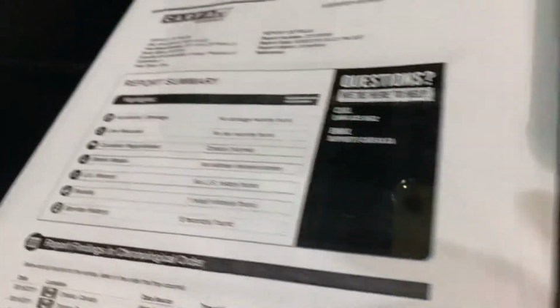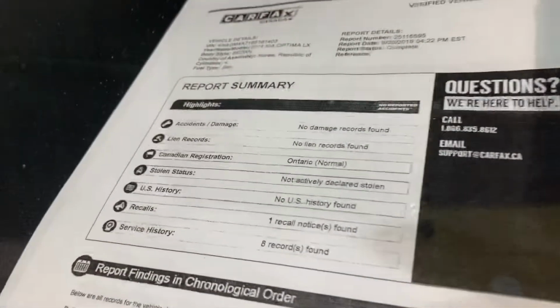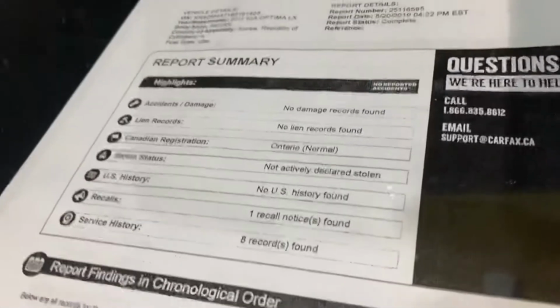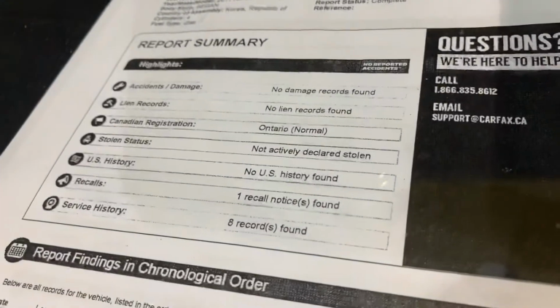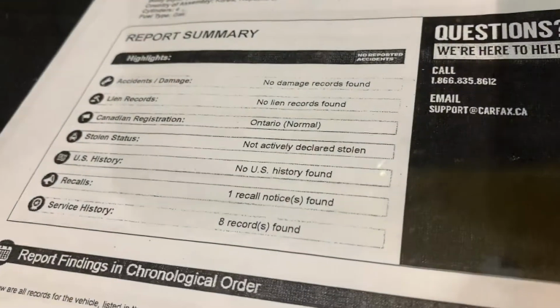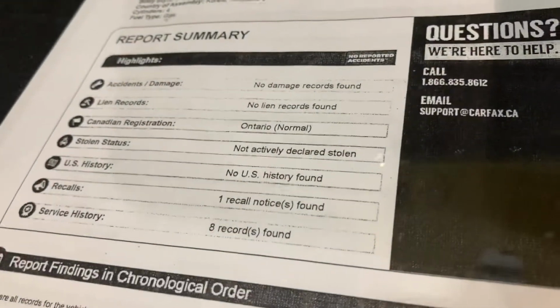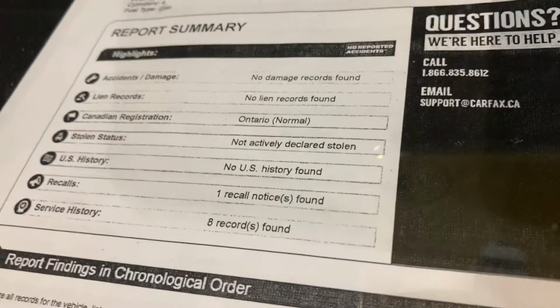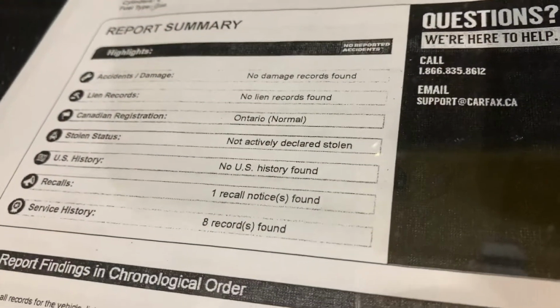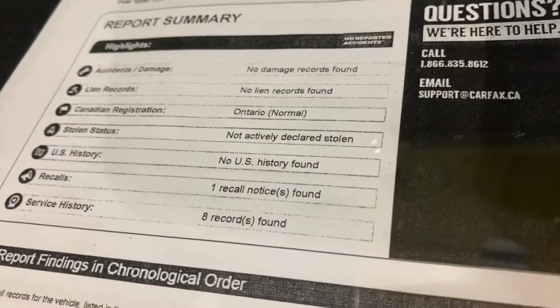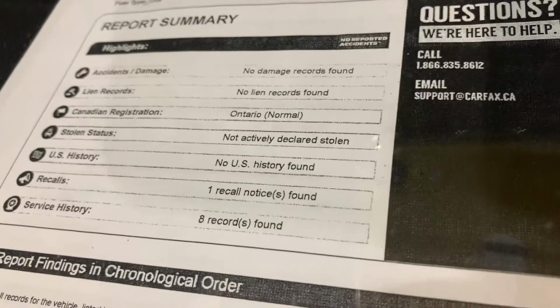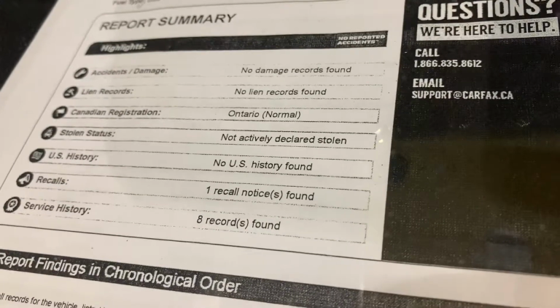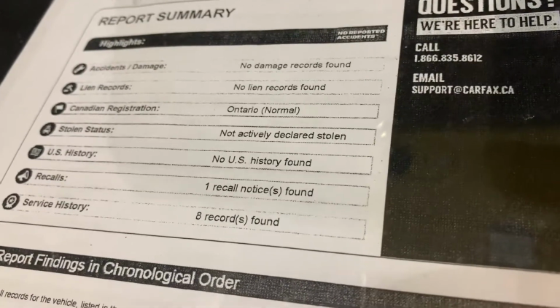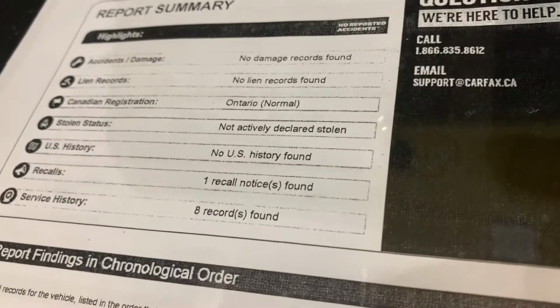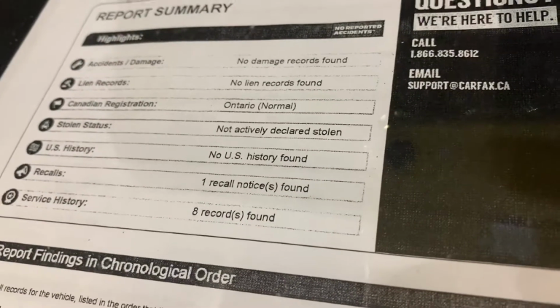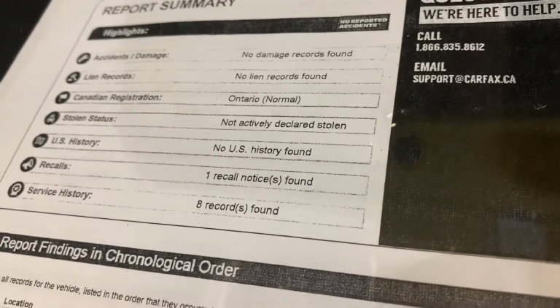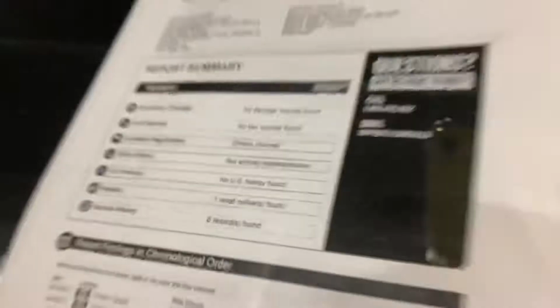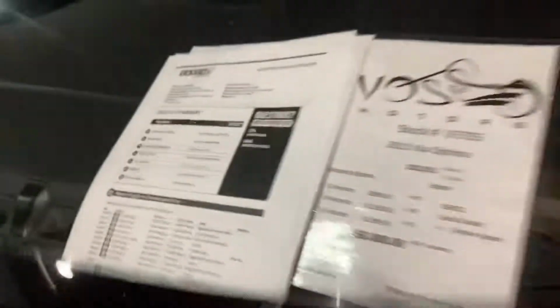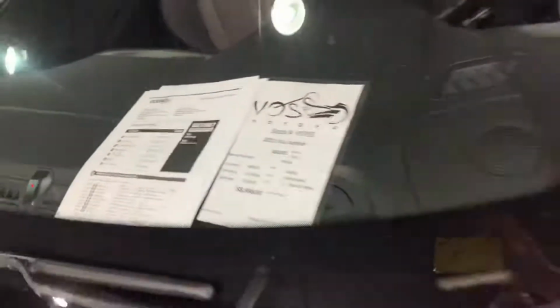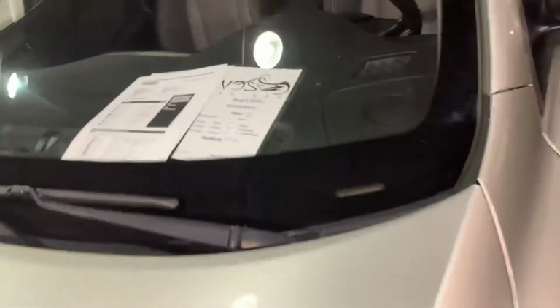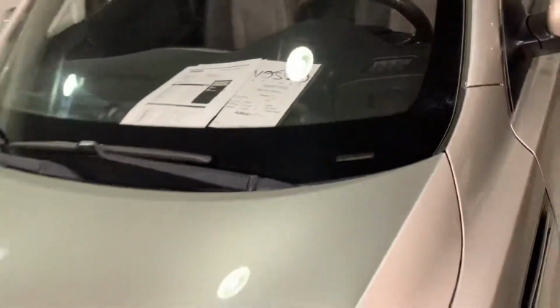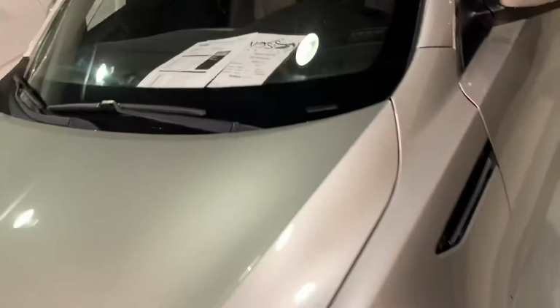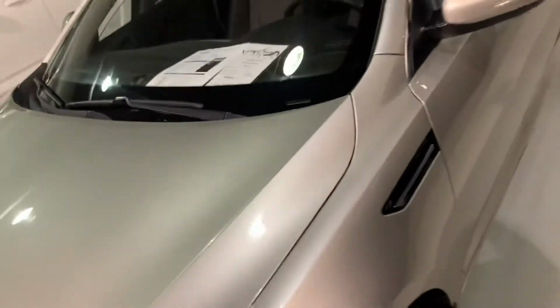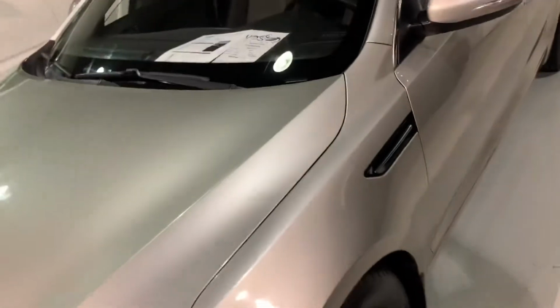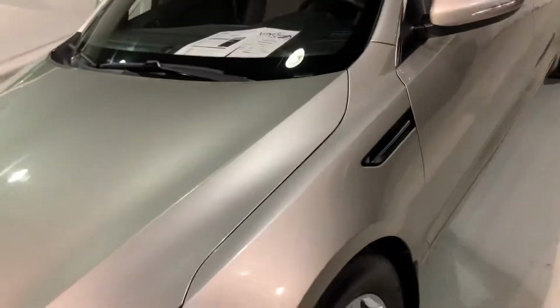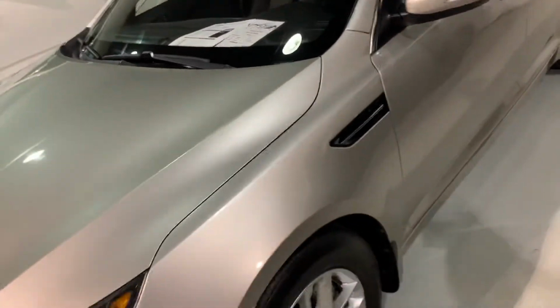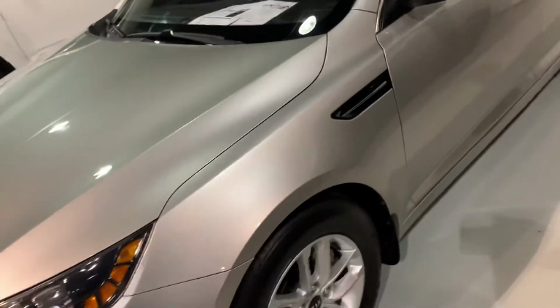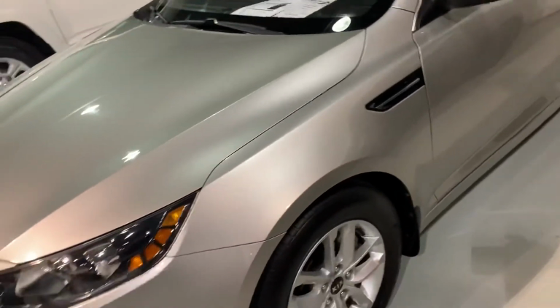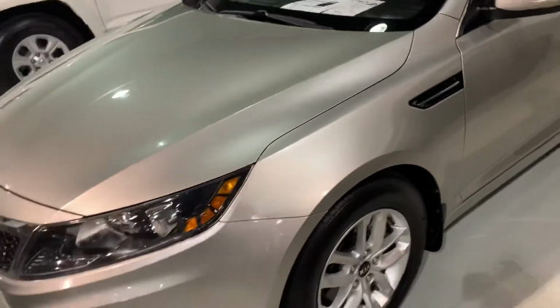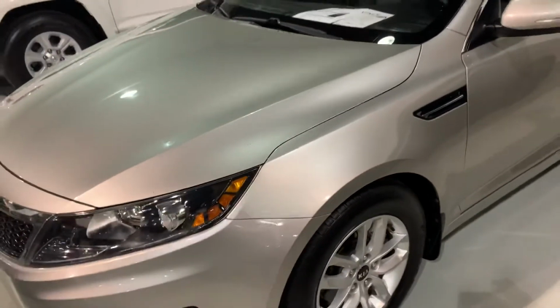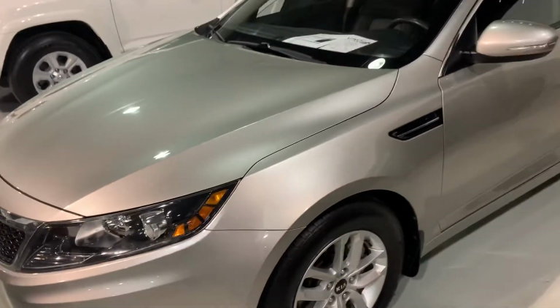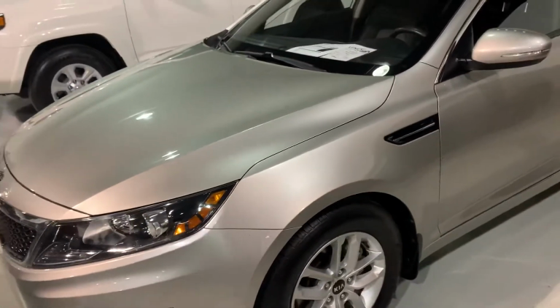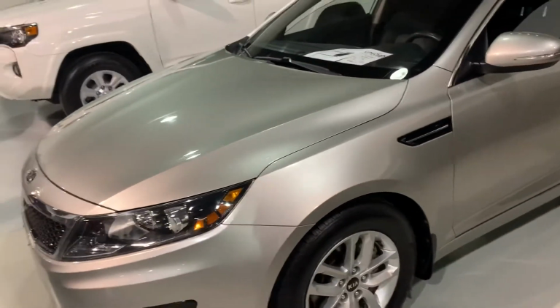This vehicle is fully safety certified, no damage record found, no liens, and all certifications are in place and done. Ready to be on the road.